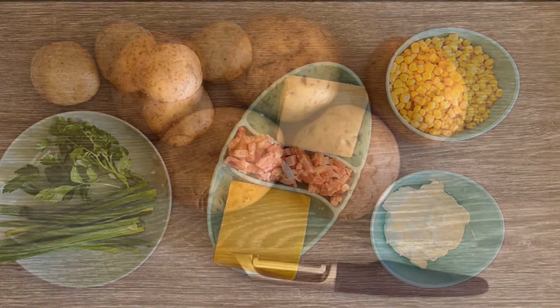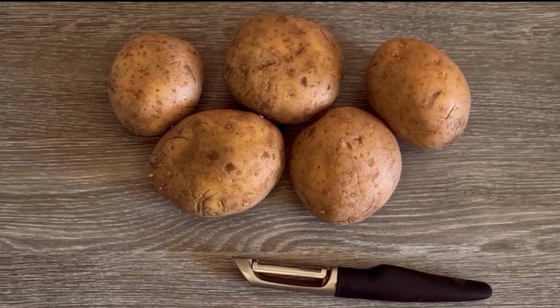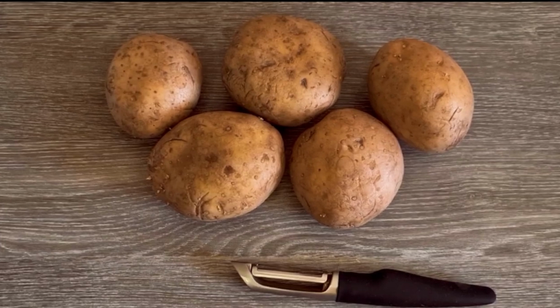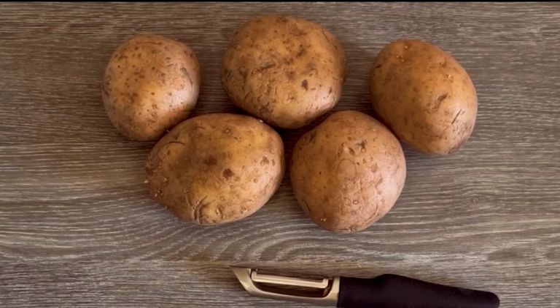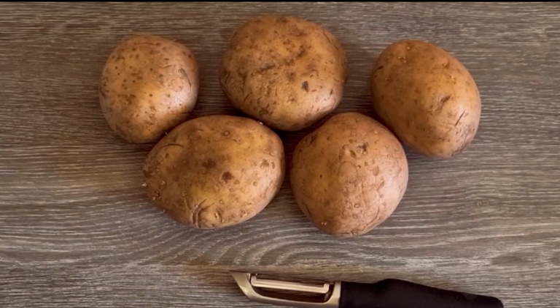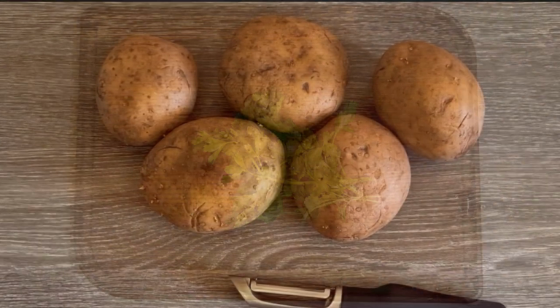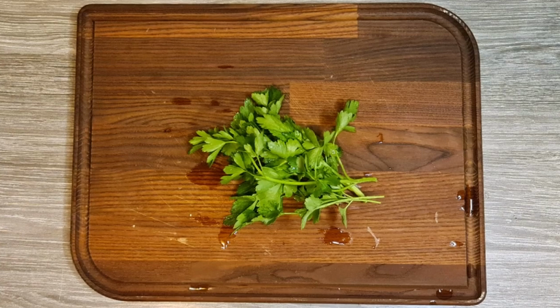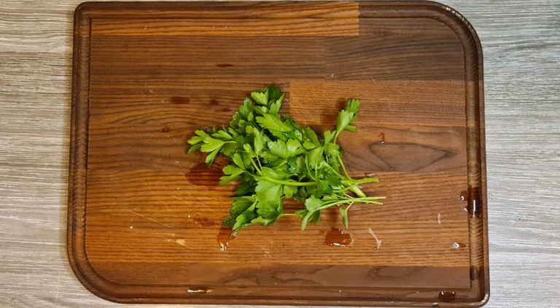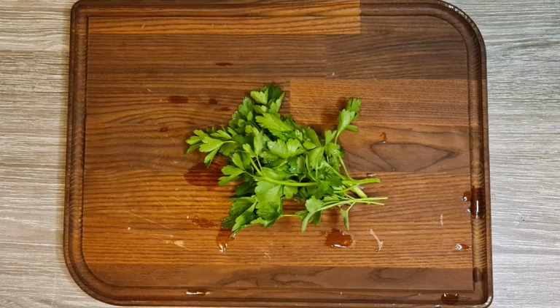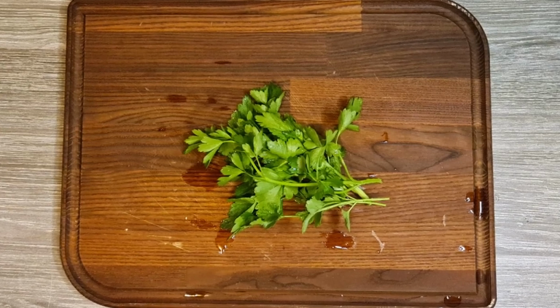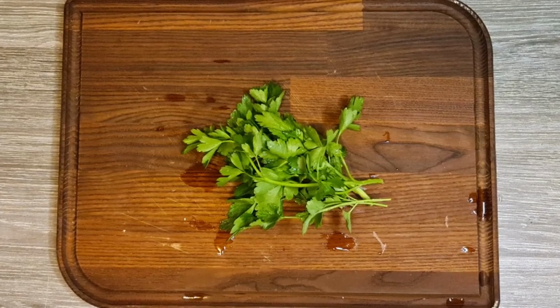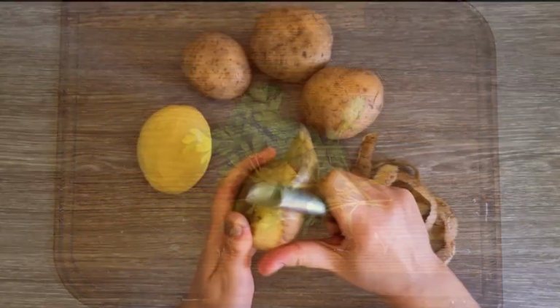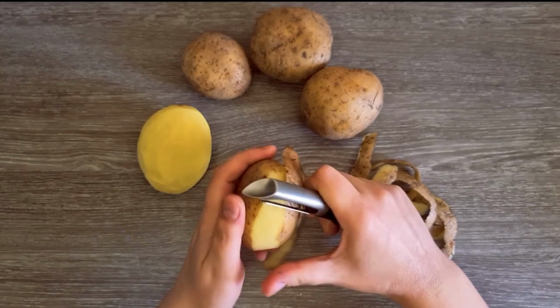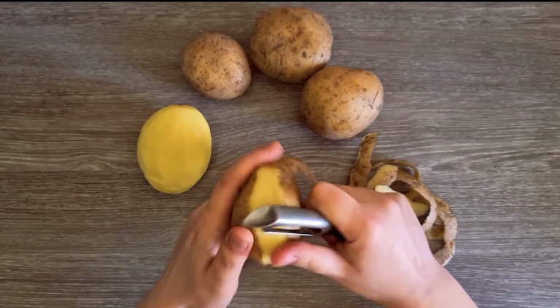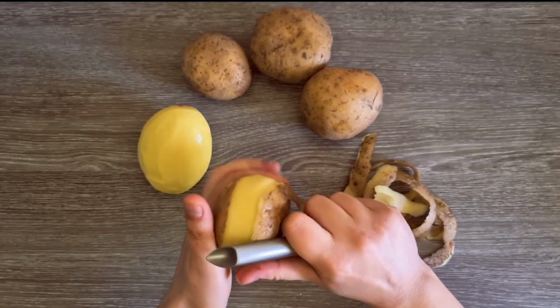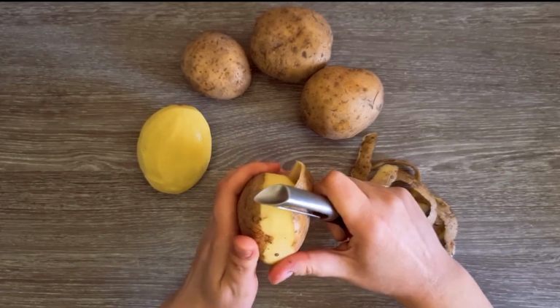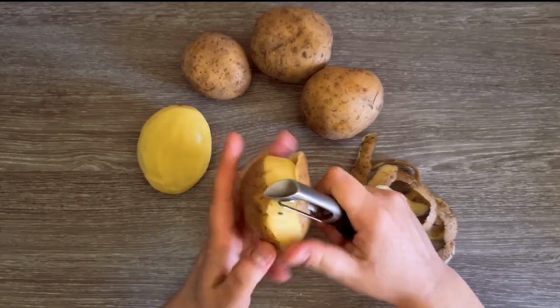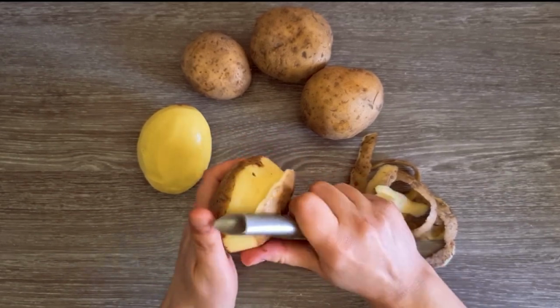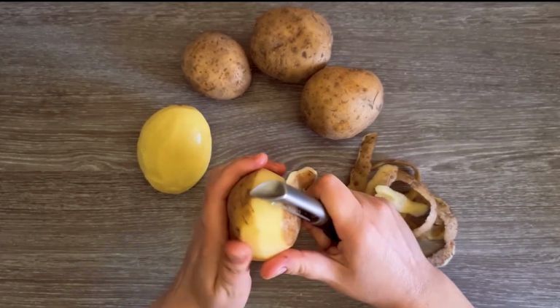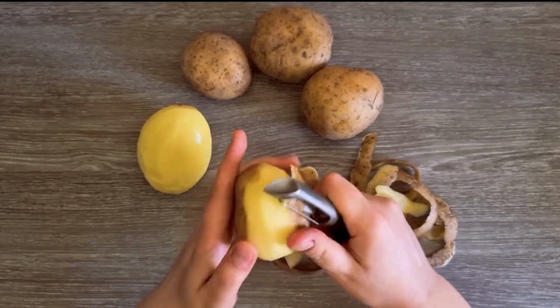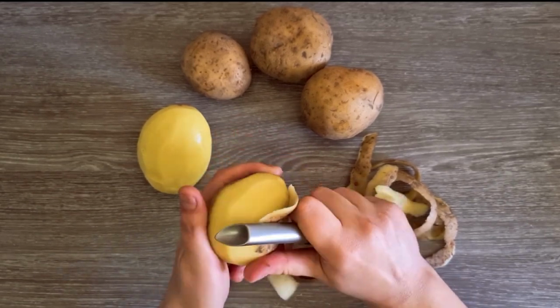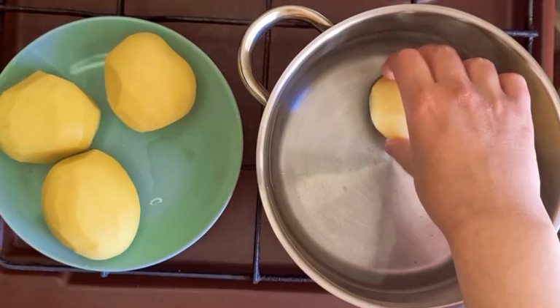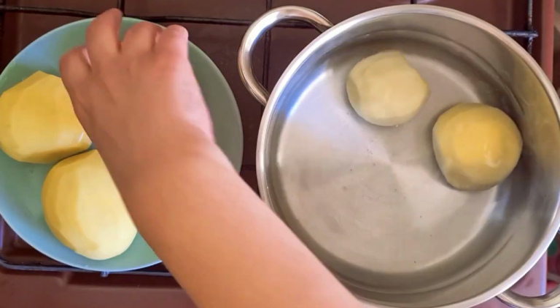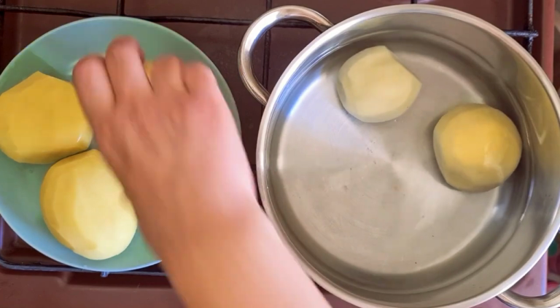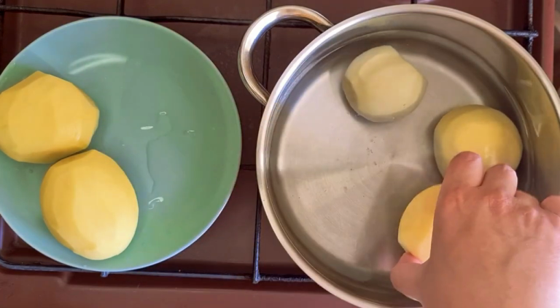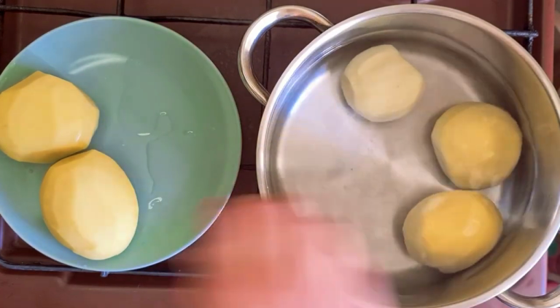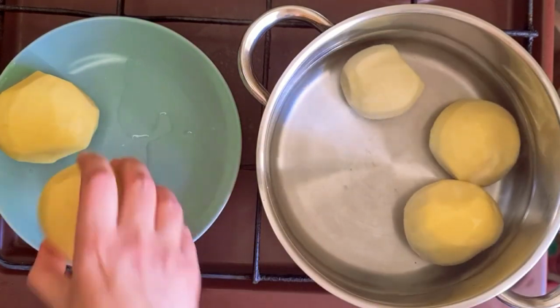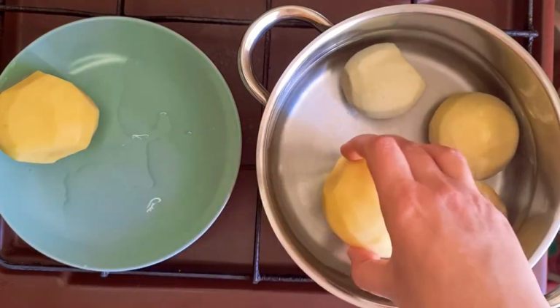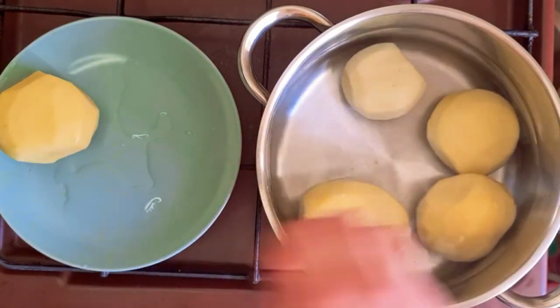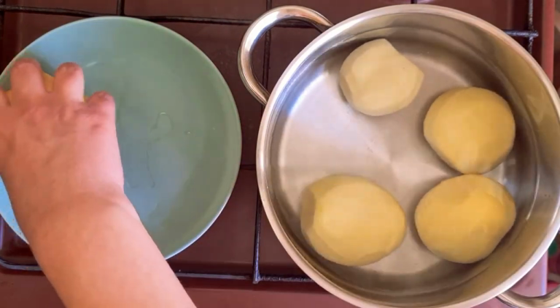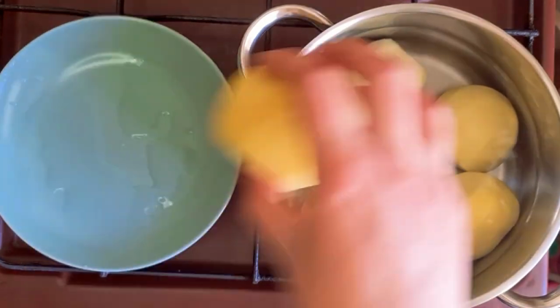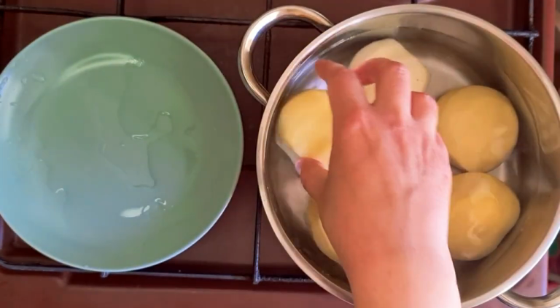I also added some extra potatoes and parsley, customizing it to our cooking style. I prepared the ingredients by peeling five medium-sized potatoes, gave them a good rinse, then added them to boil in a pot of water with a tablespoon of salt.